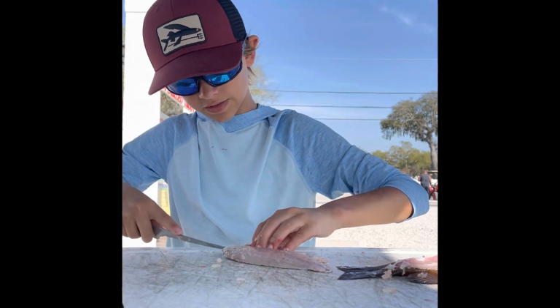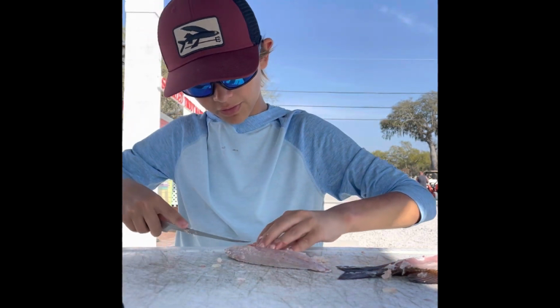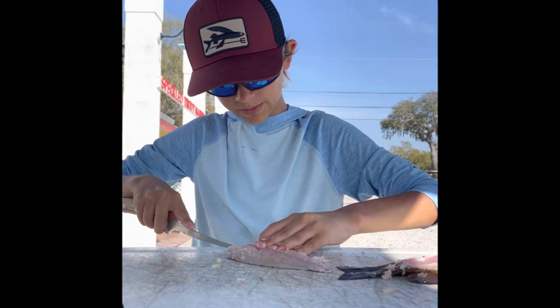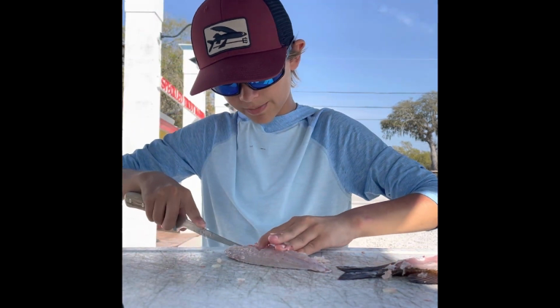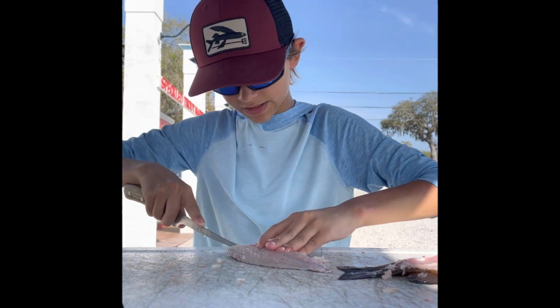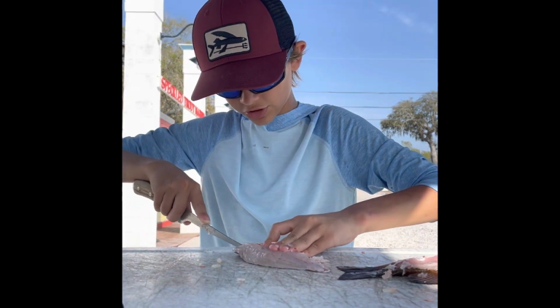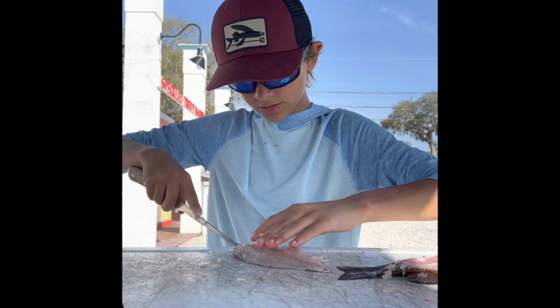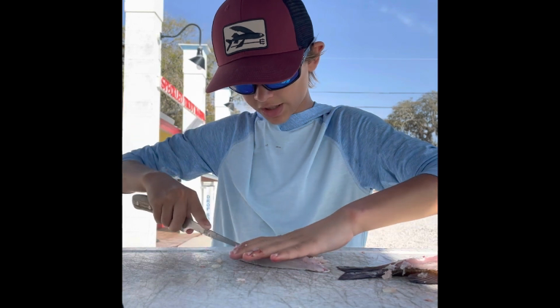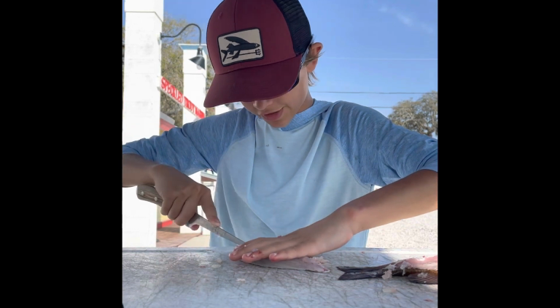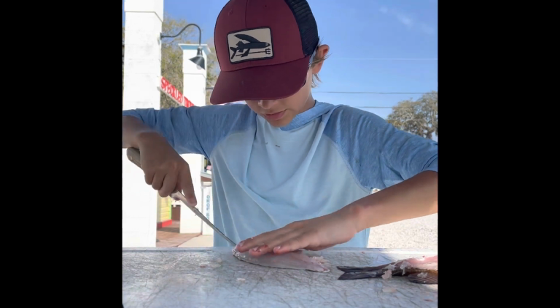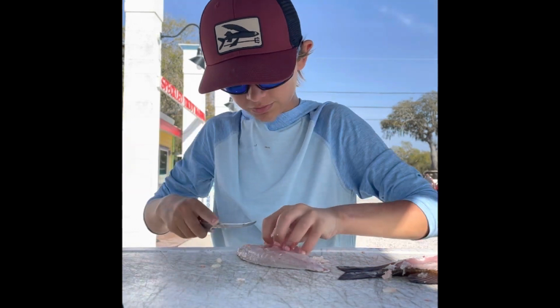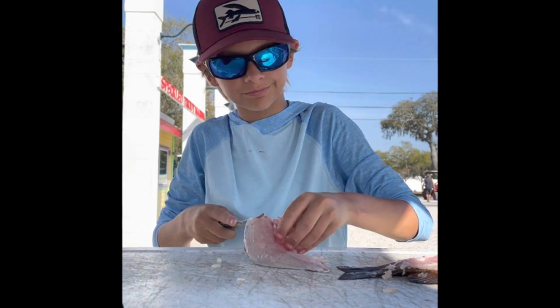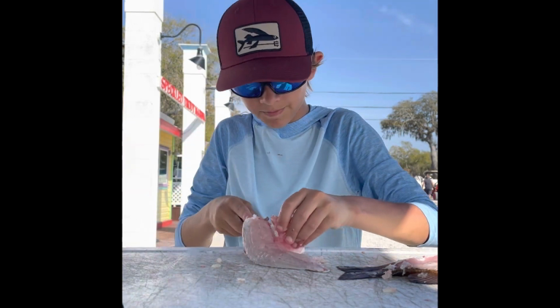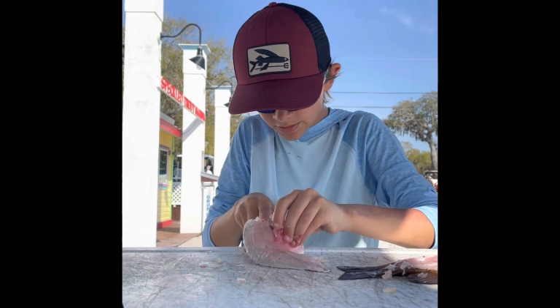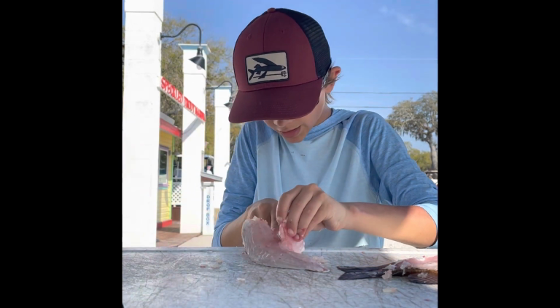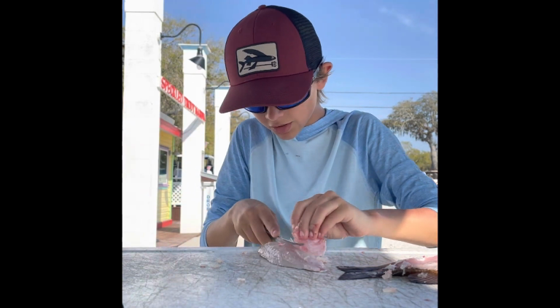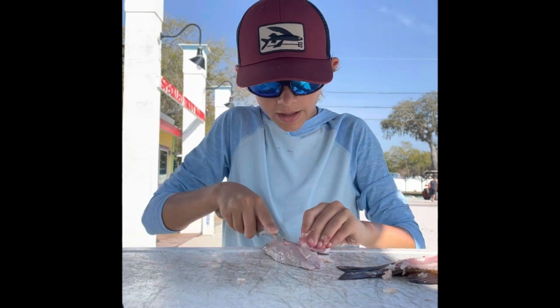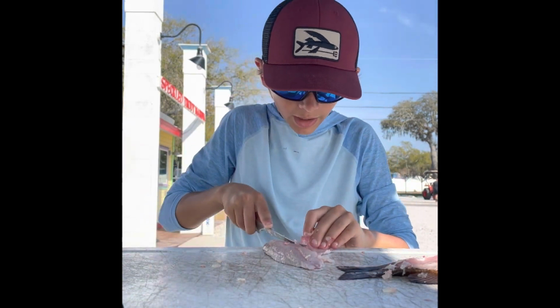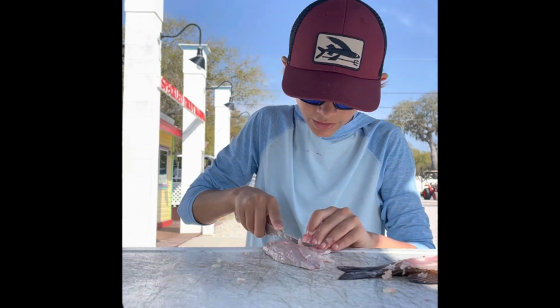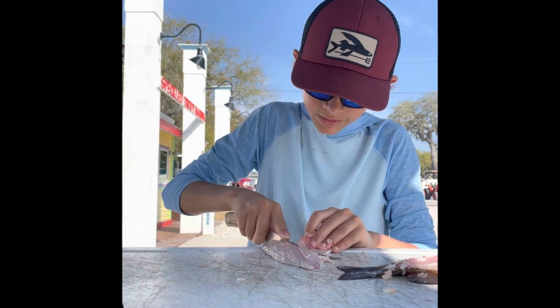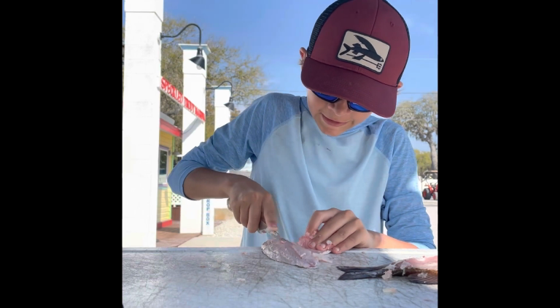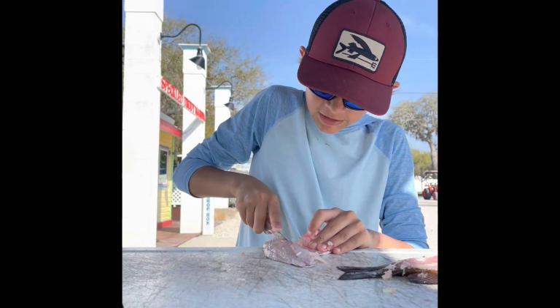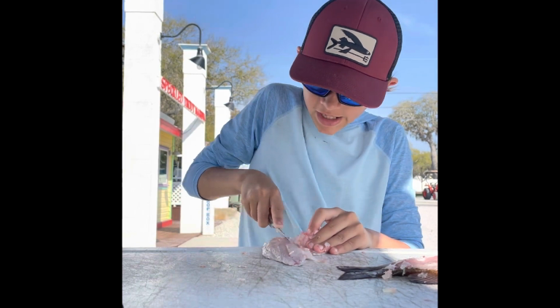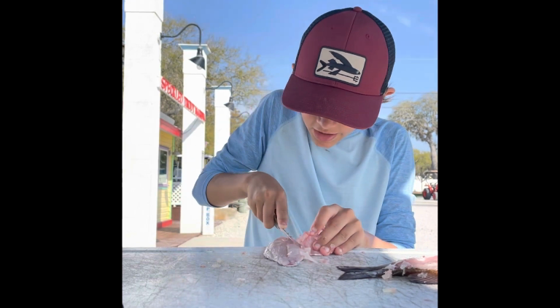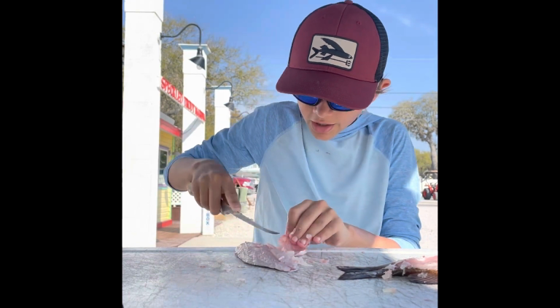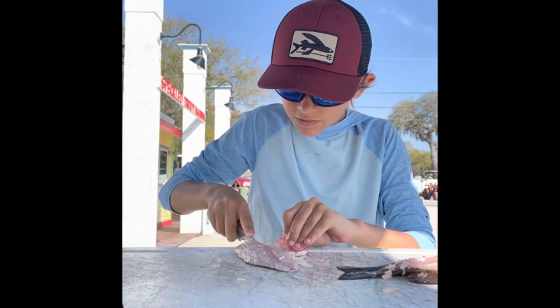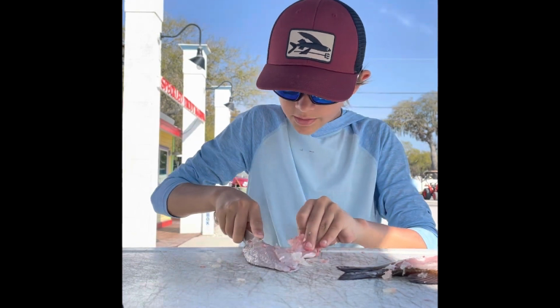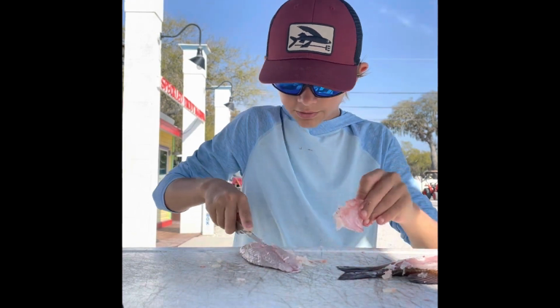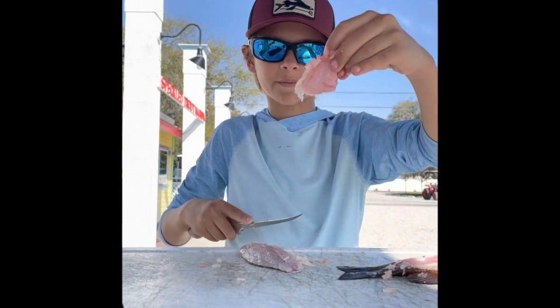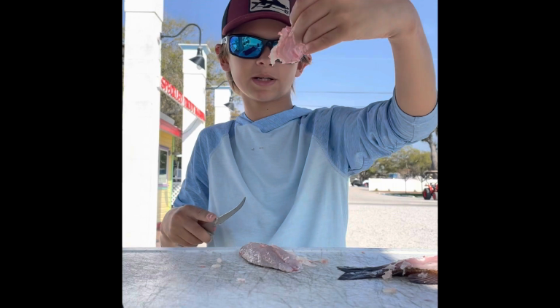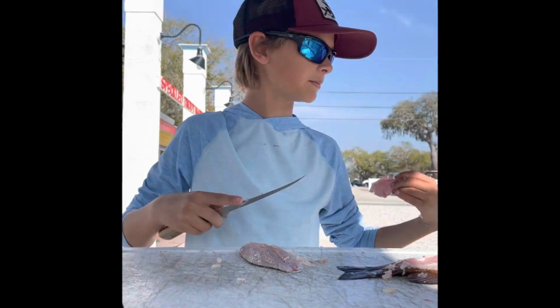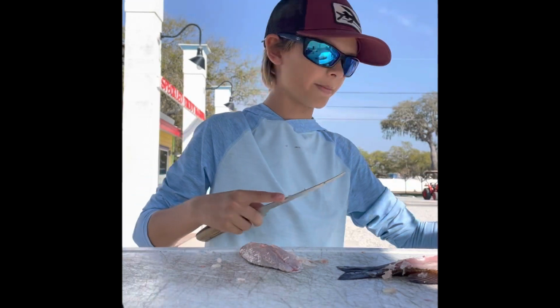Because if you cut through it, you're just going to be breaking bones into your fish. Make sure you're not cutting your fingers — that would not be good. Cut that part out, and there we go. That piece goes to the birds.